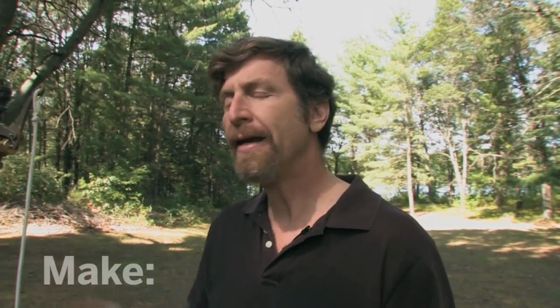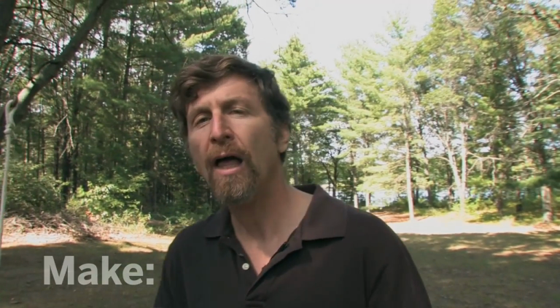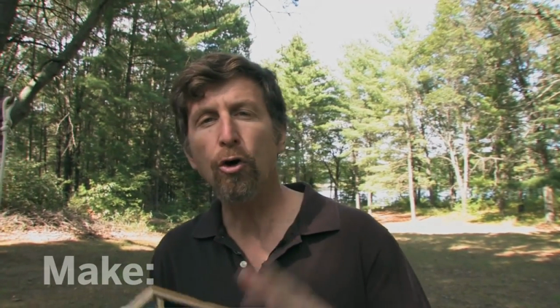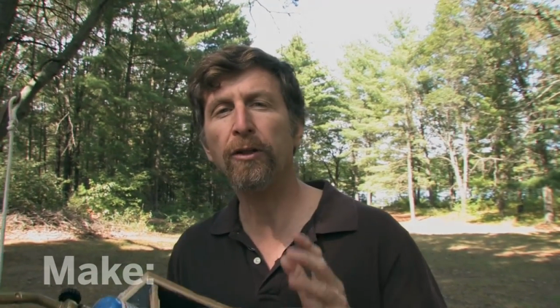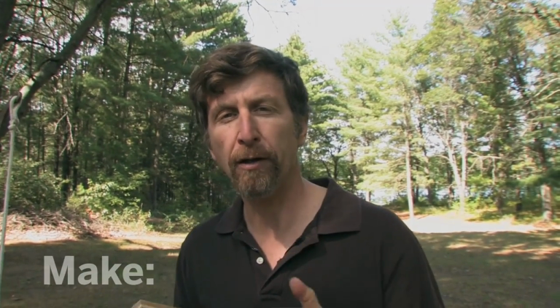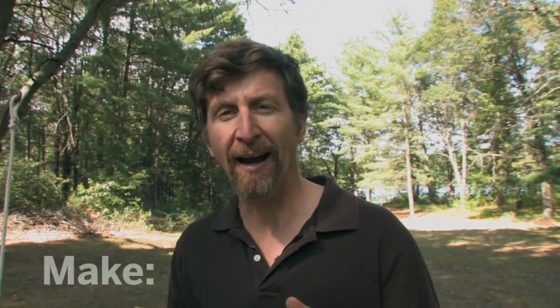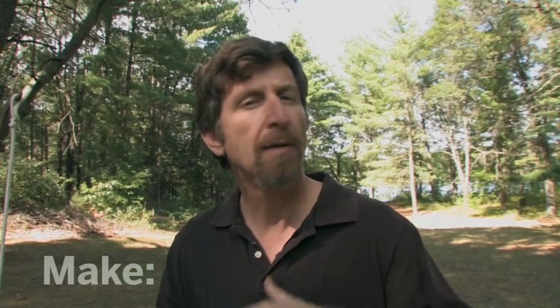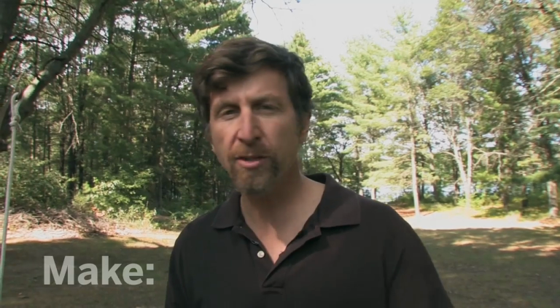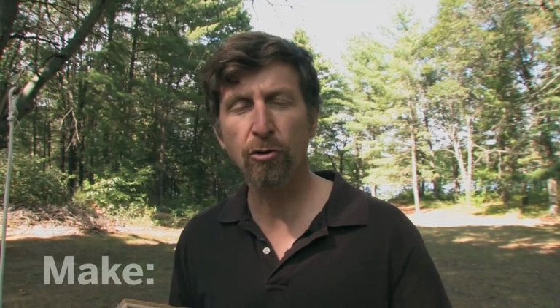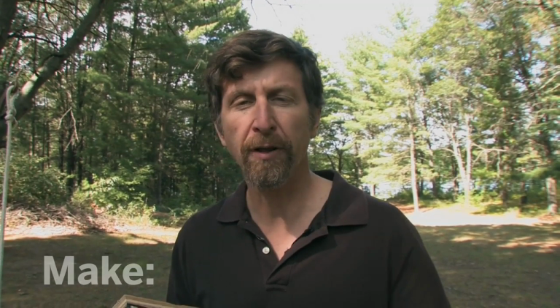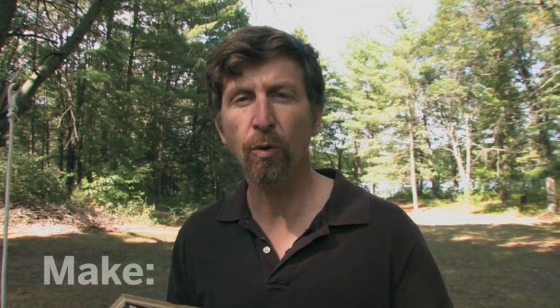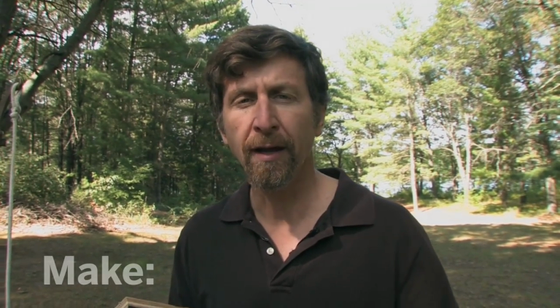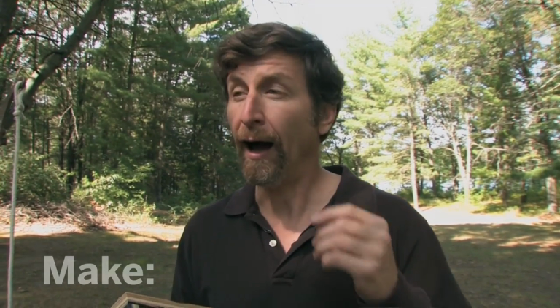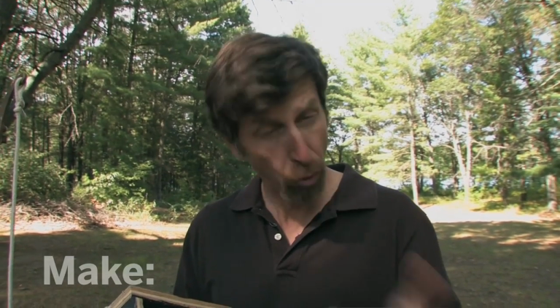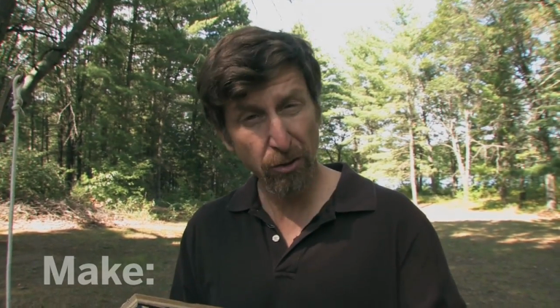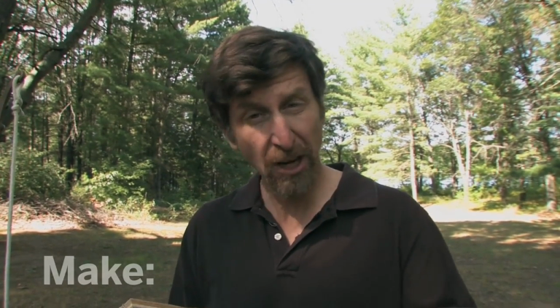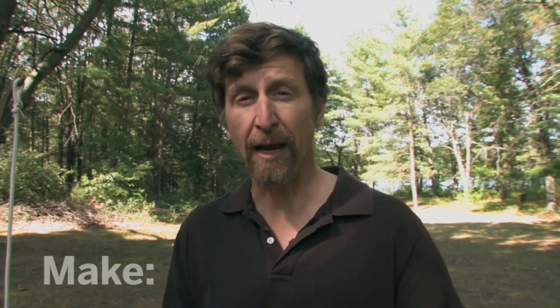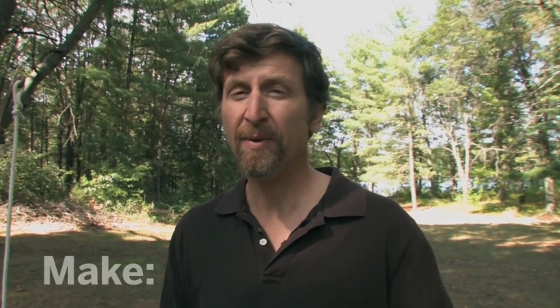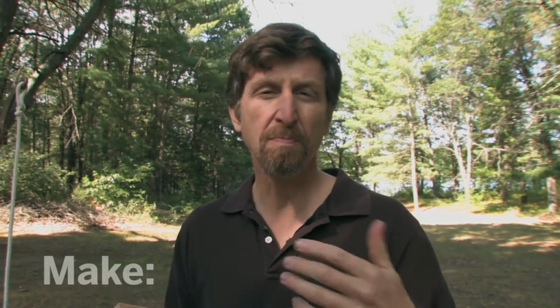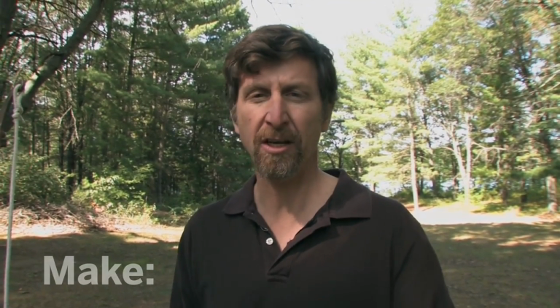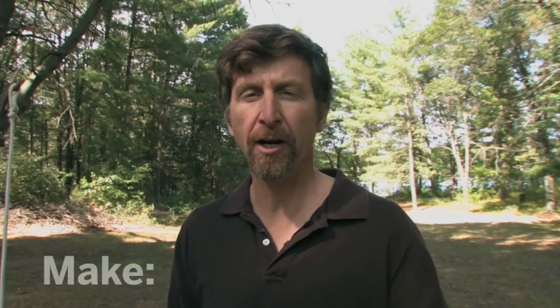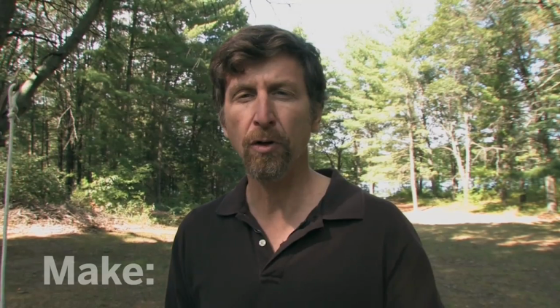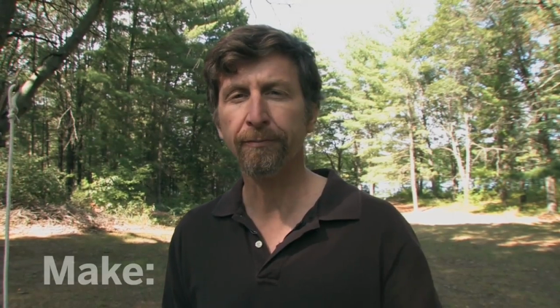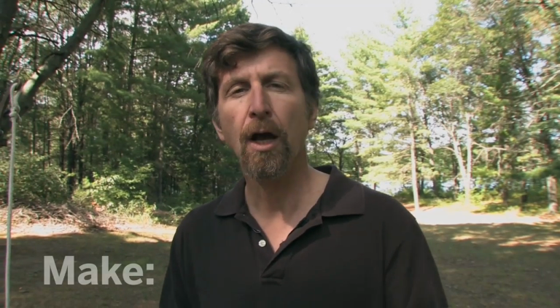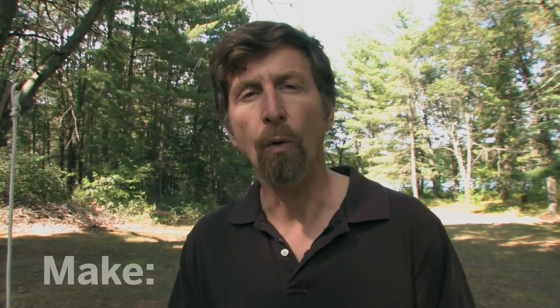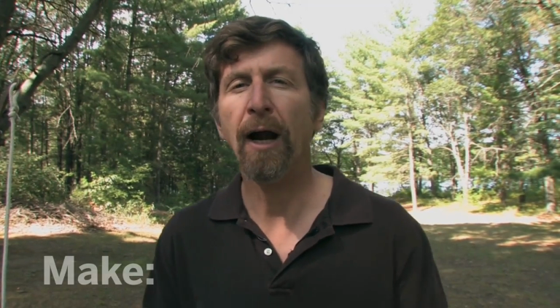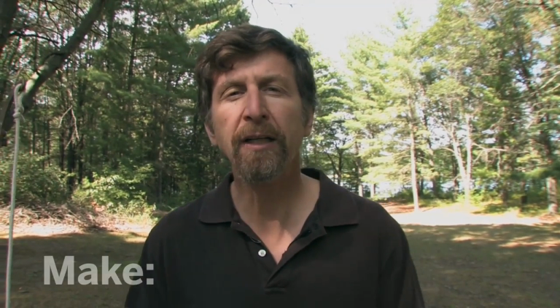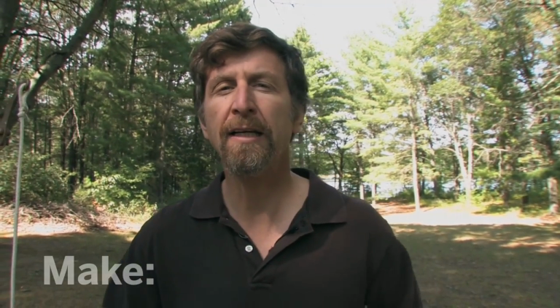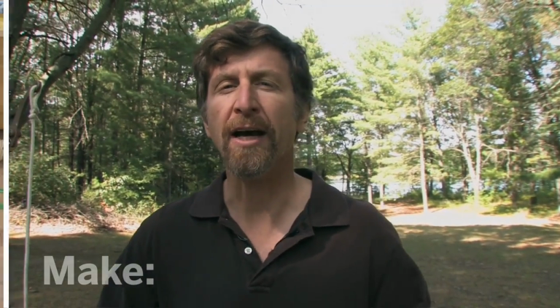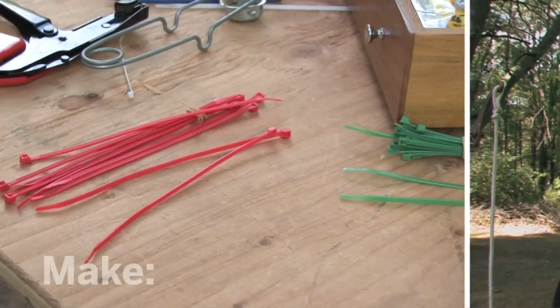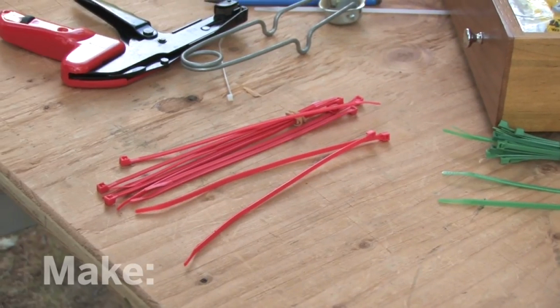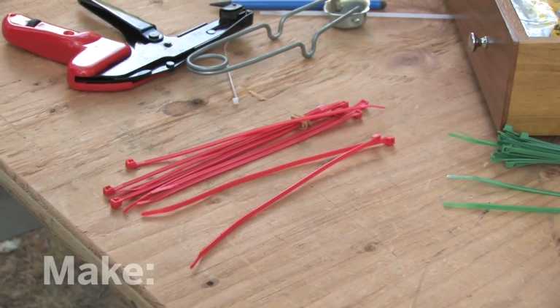I could build a metal bracket, but that's more trouble than it's worth. I could use duct tape, but that's messy and hard to remove. What I really need is this — a cable tie.